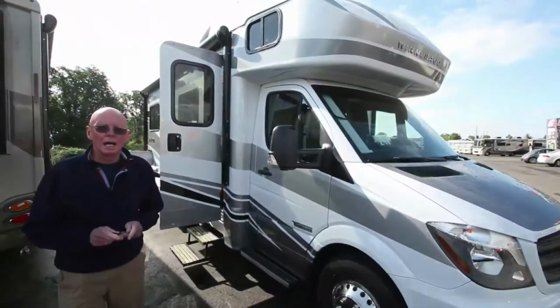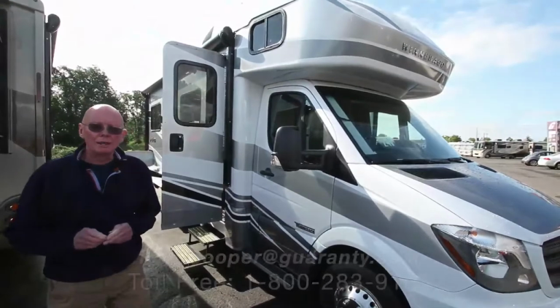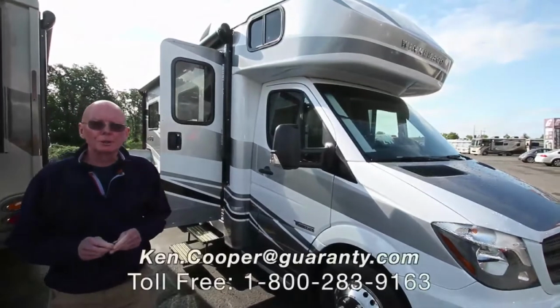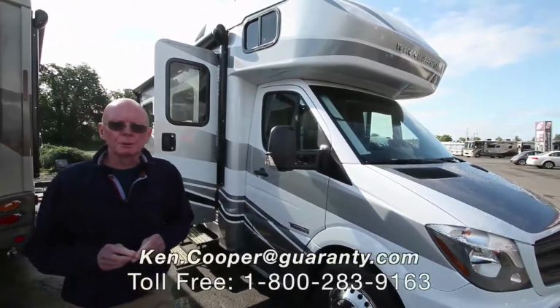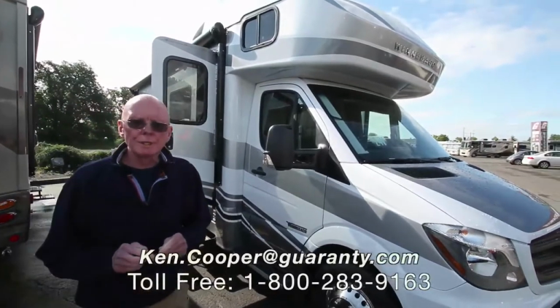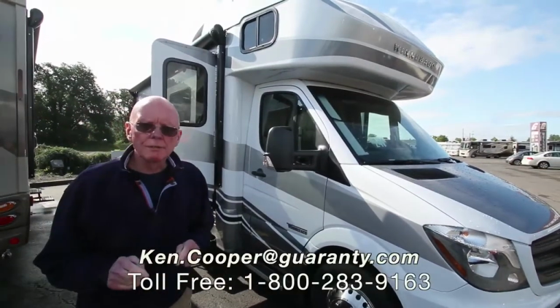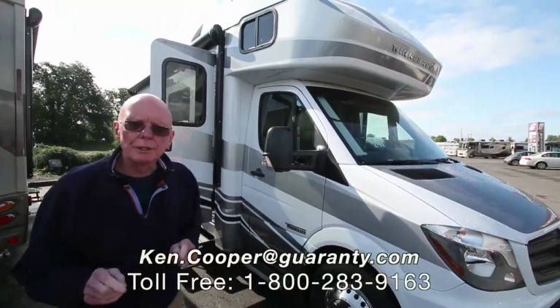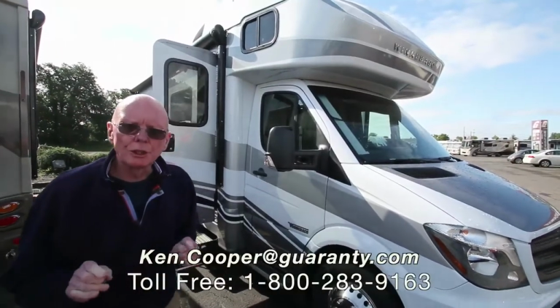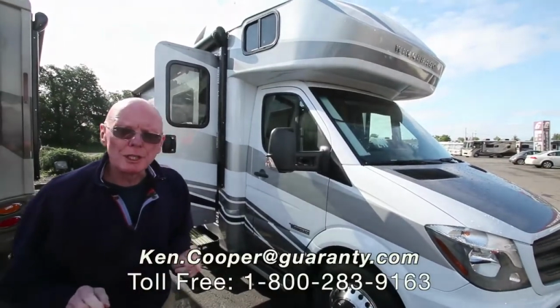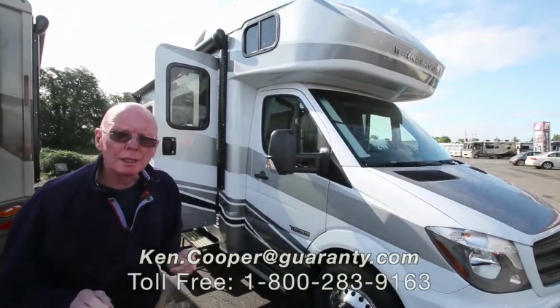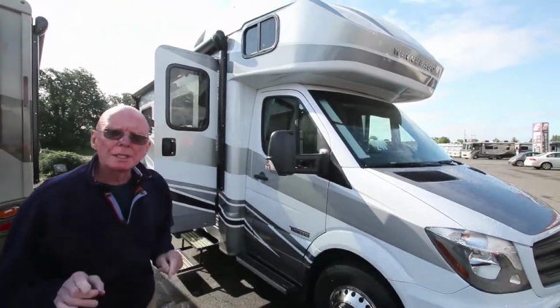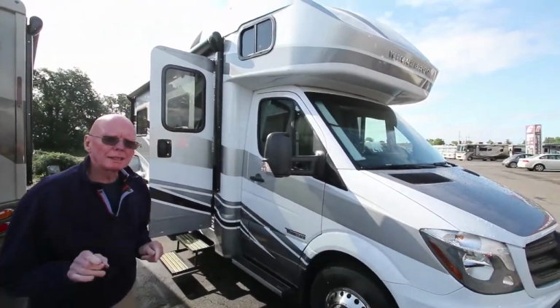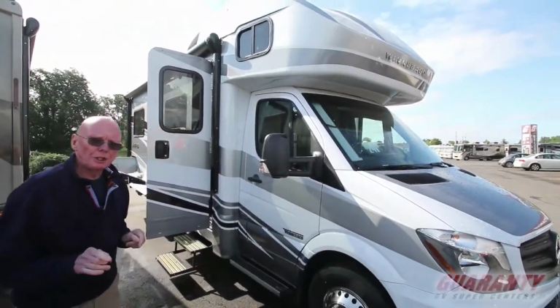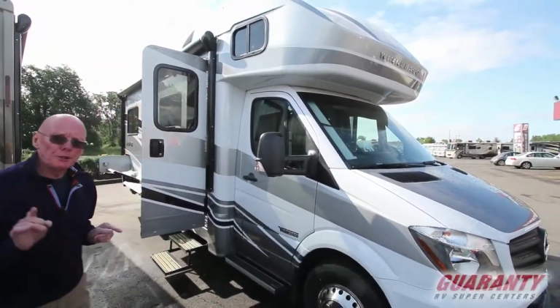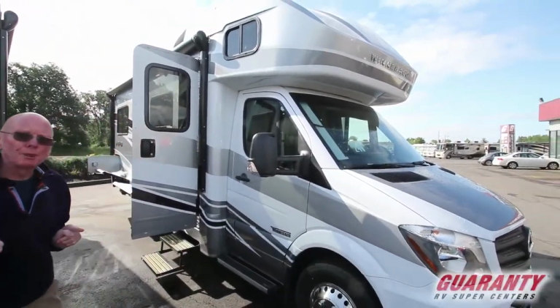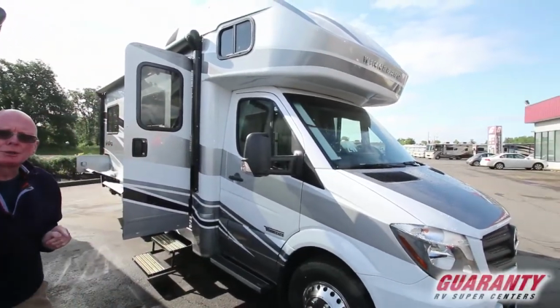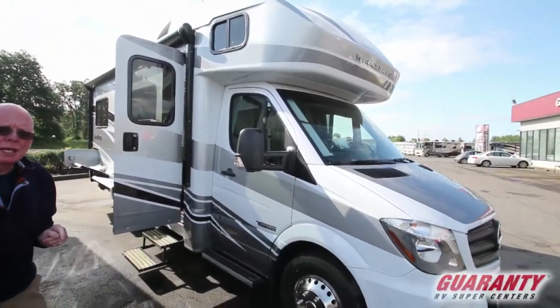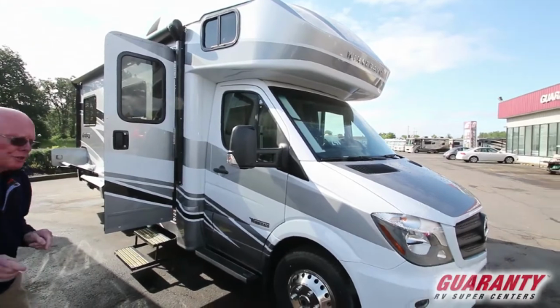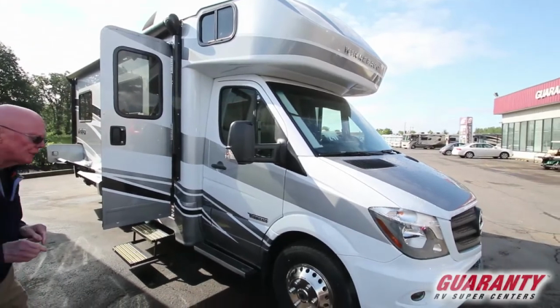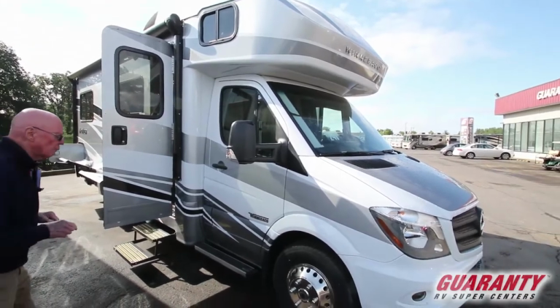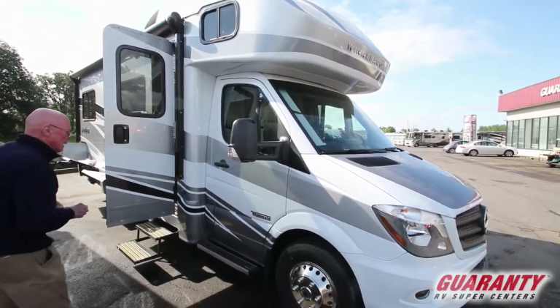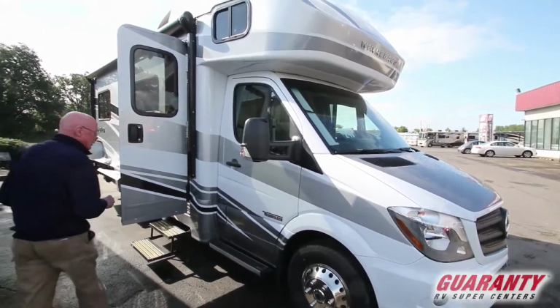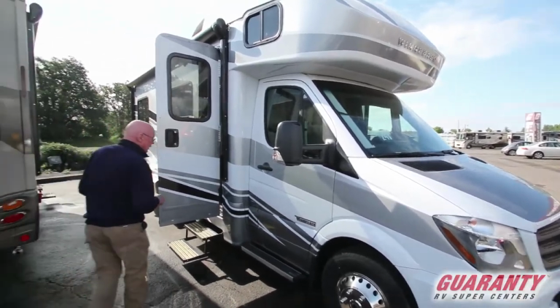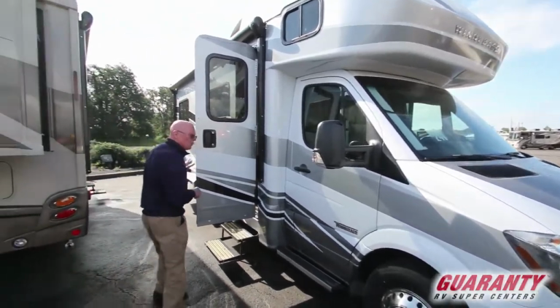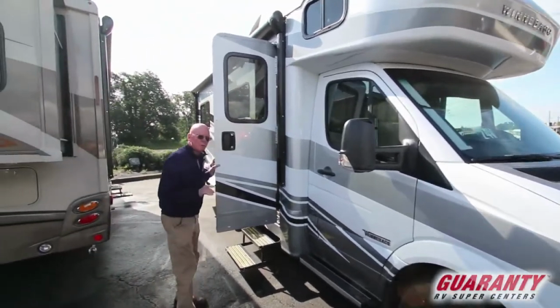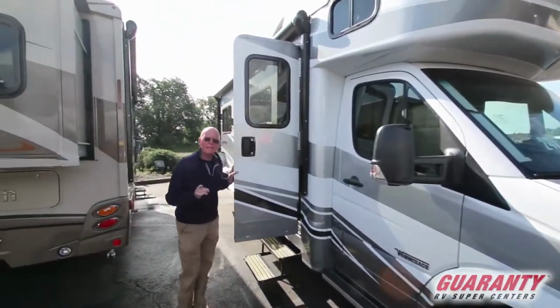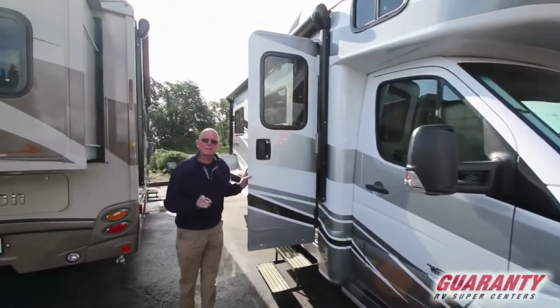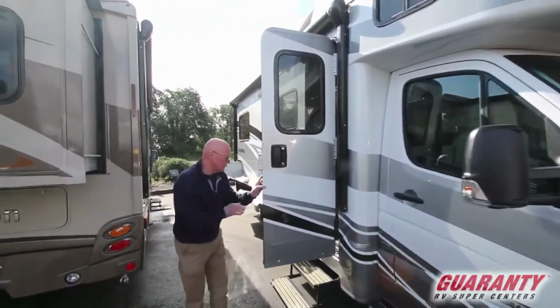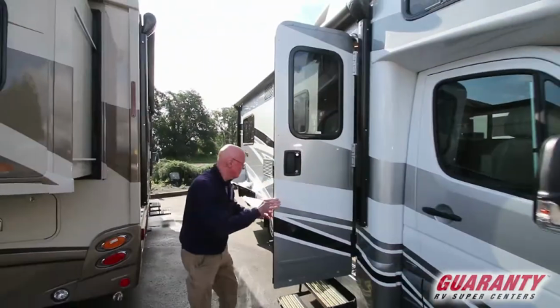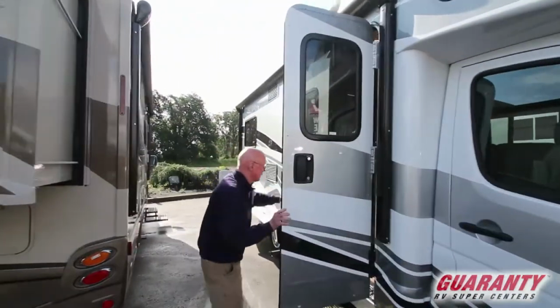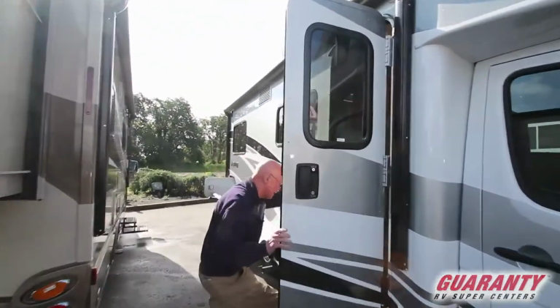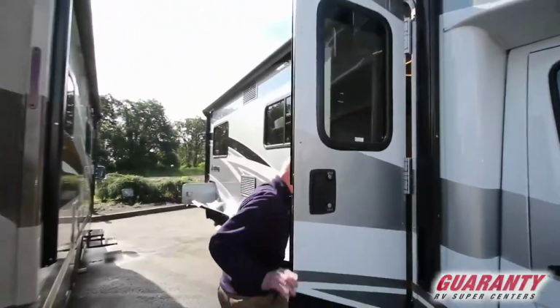Hi, I'm Ken Cooper with Guaranty RV Center in Junction City, Oregon. Today I'd like to share with you this brand new 2017 Winnebago Navion 24V. It's the twin bed model. Come on inside.